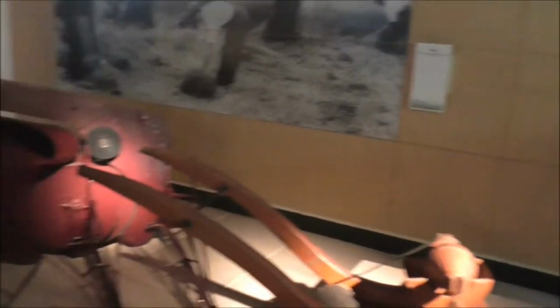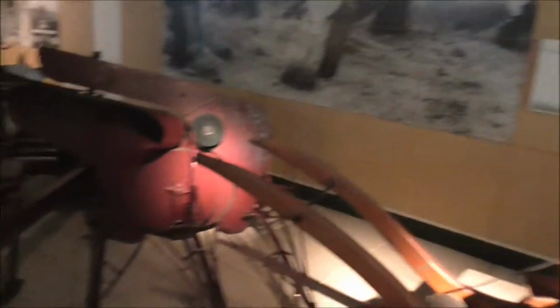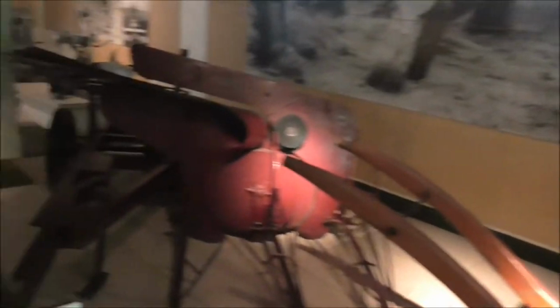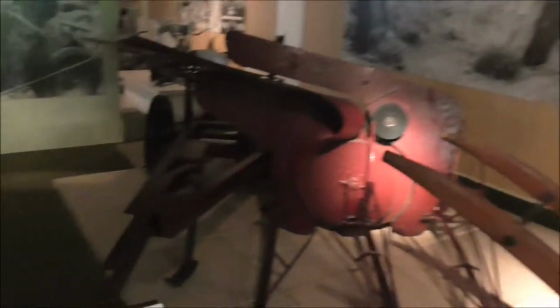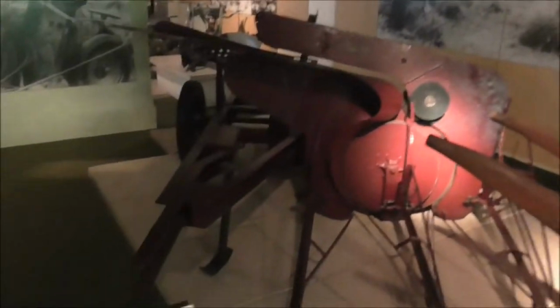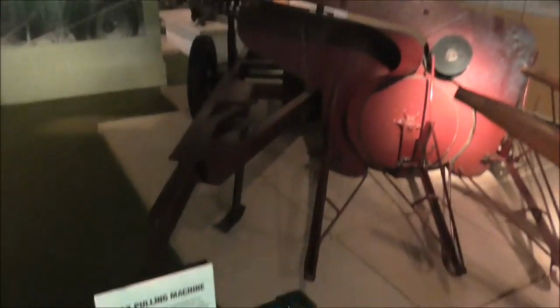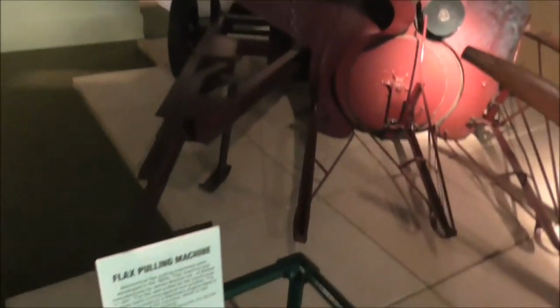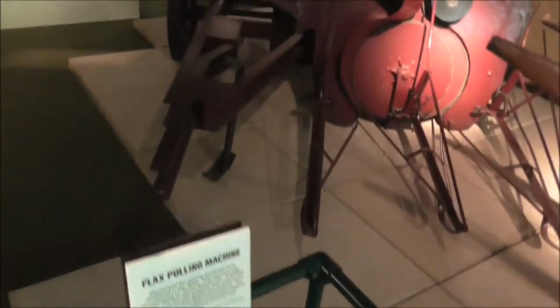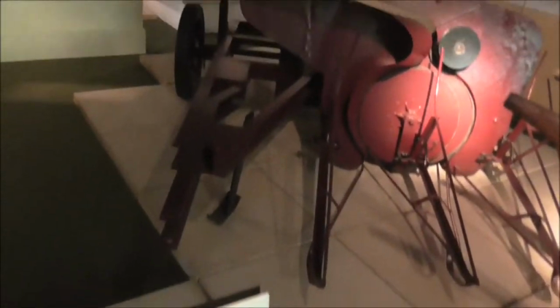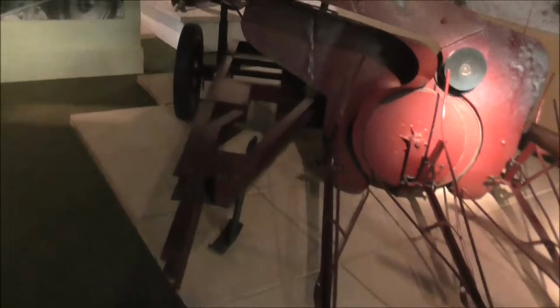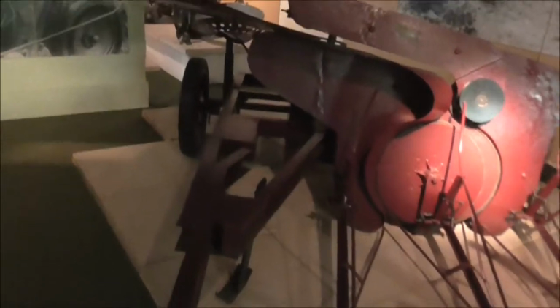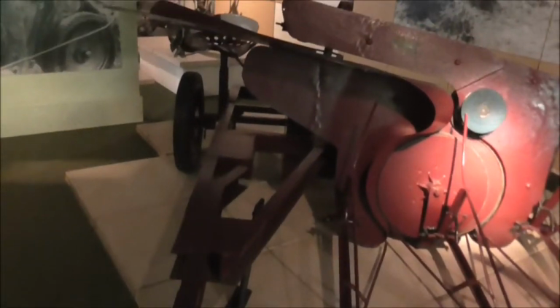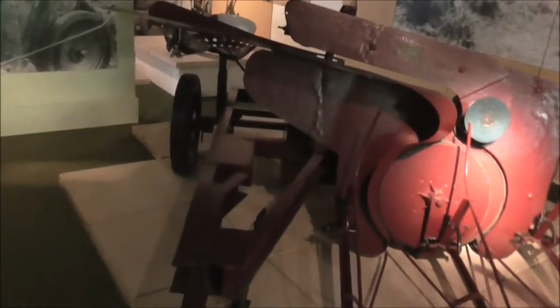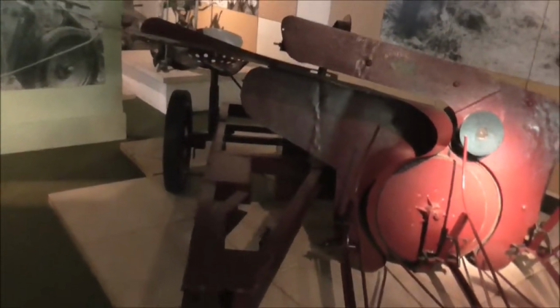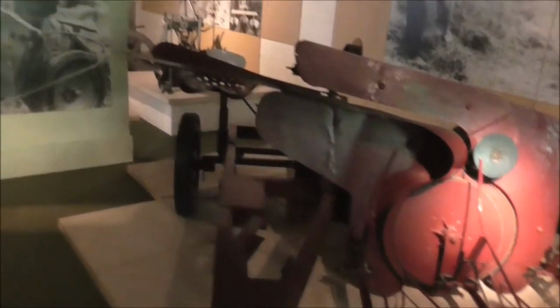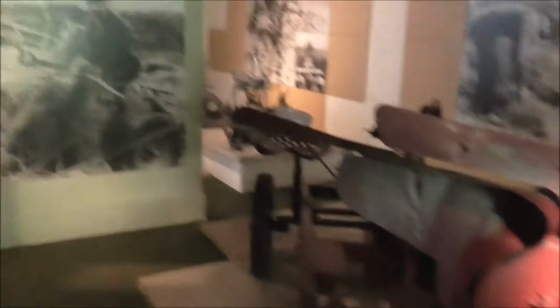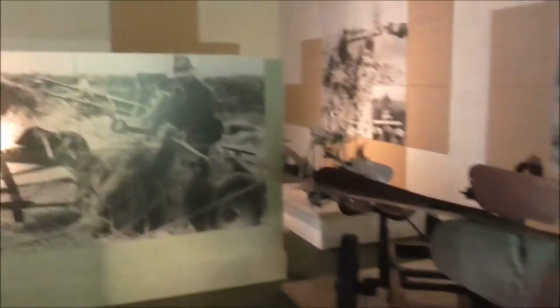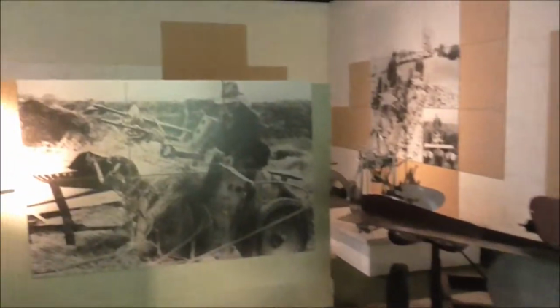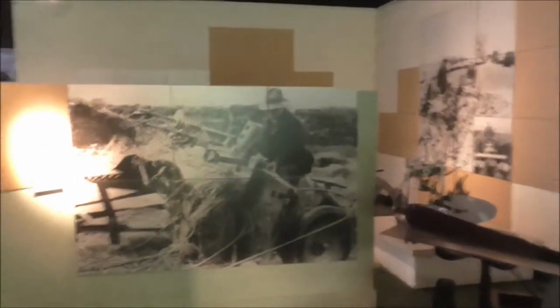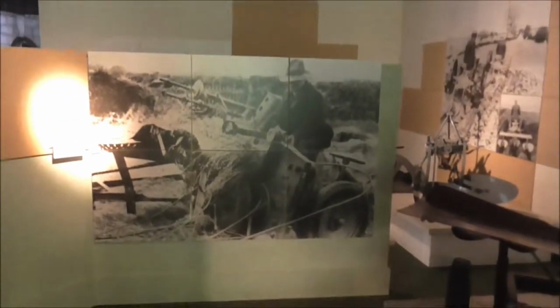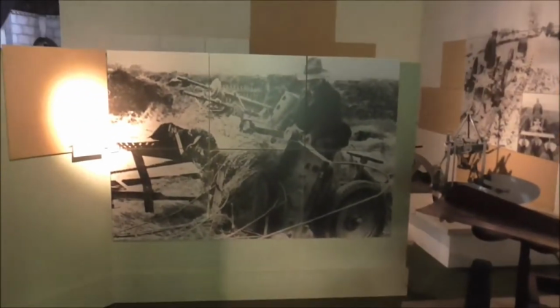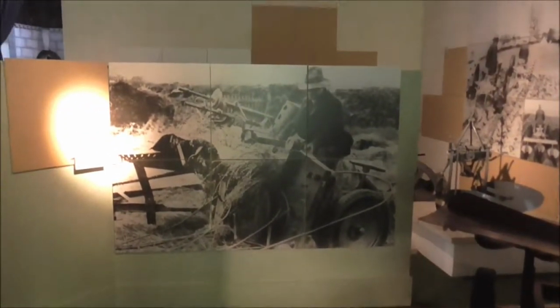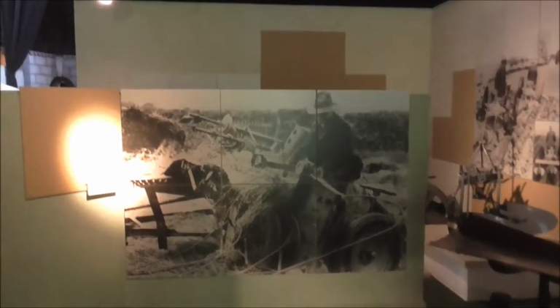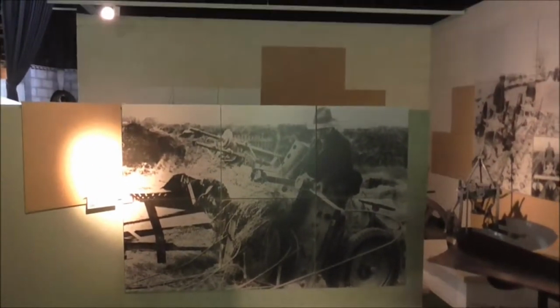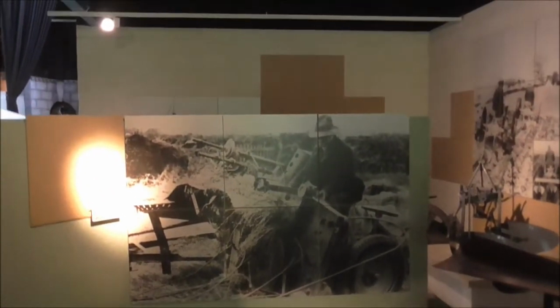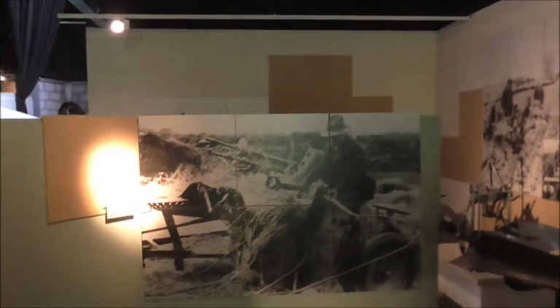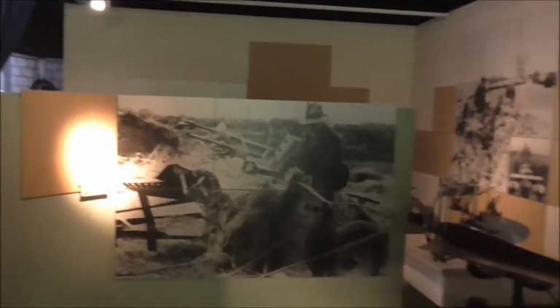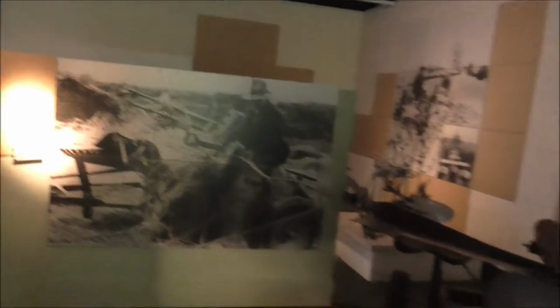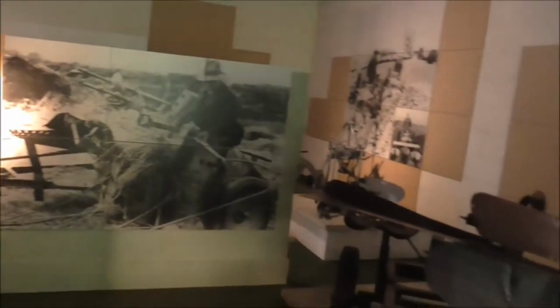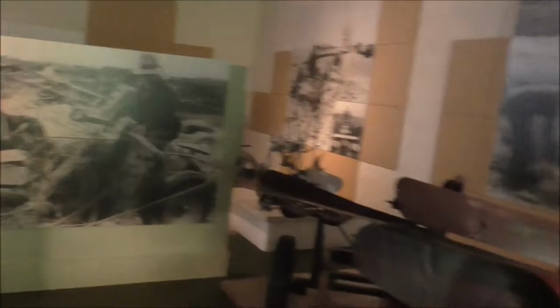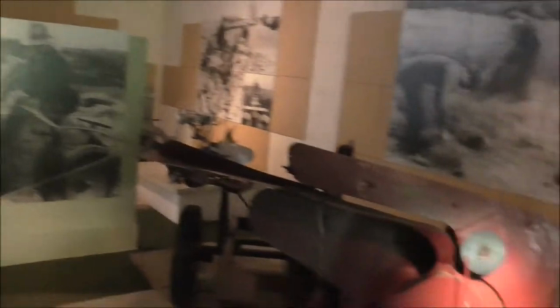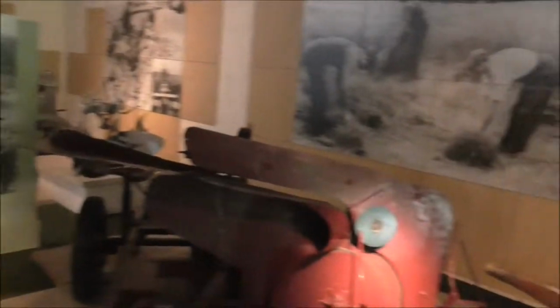Flax pulling machine — my father would have worked on one of these. And there it is in operation. You could have lost your hand very quickly in one of these machines.